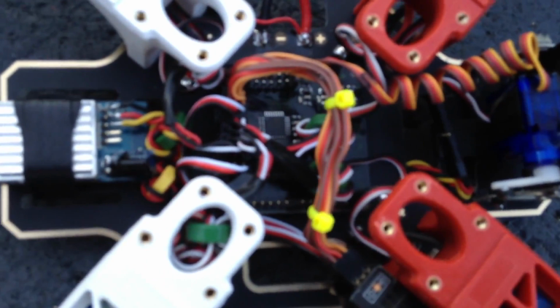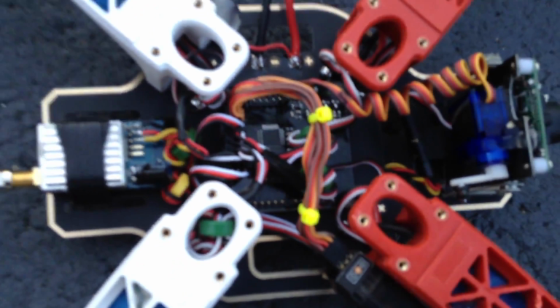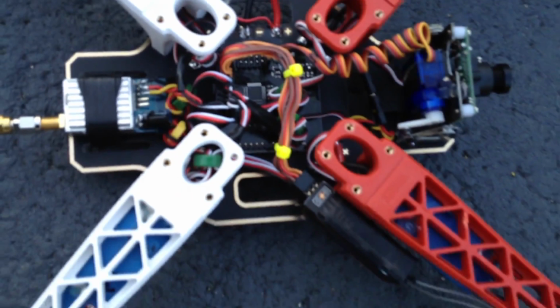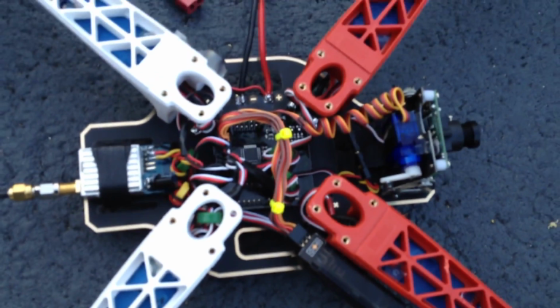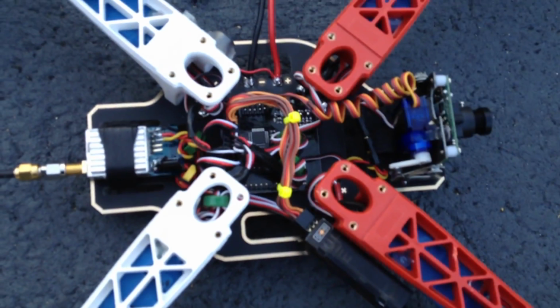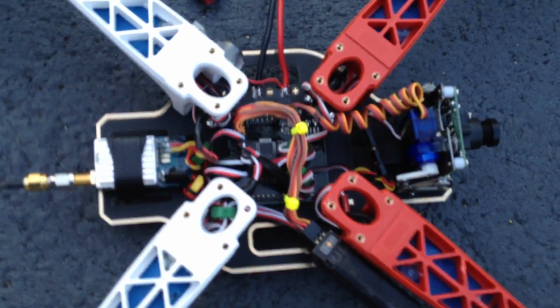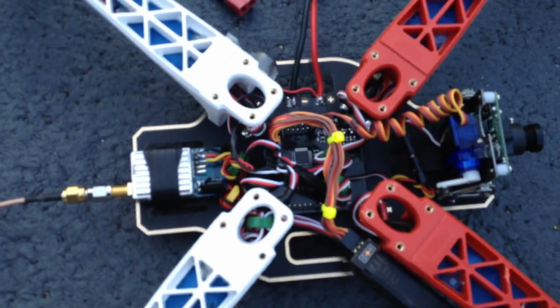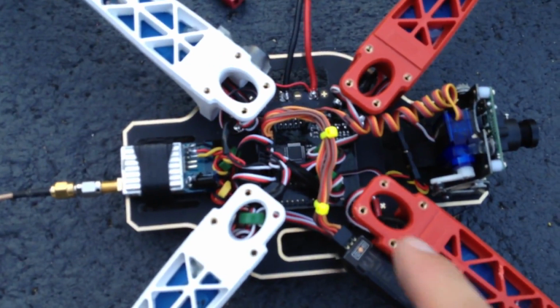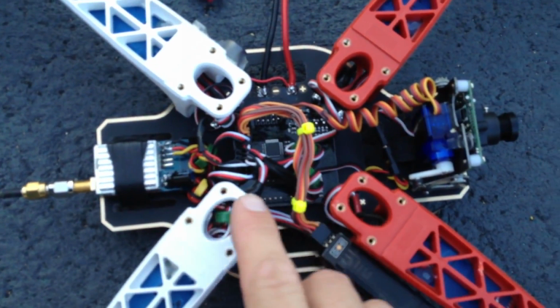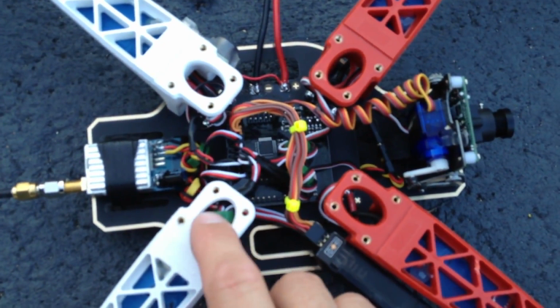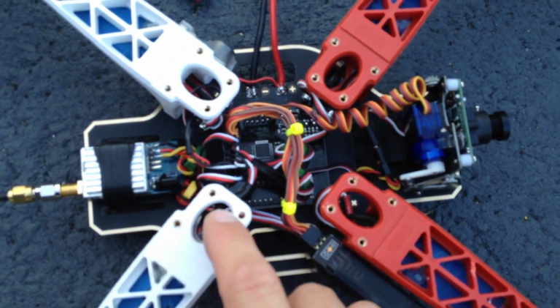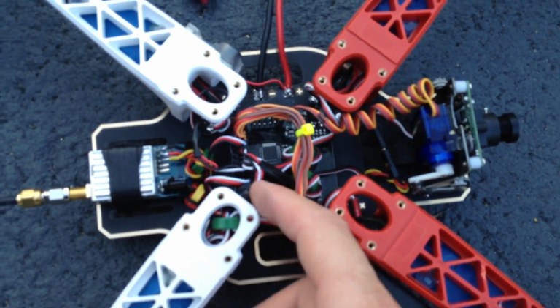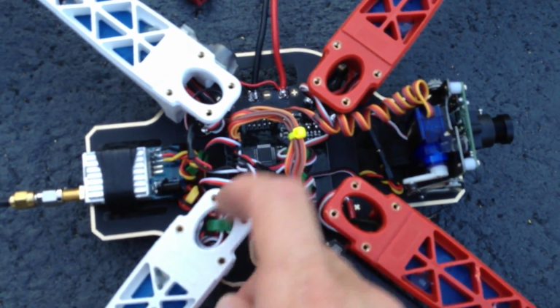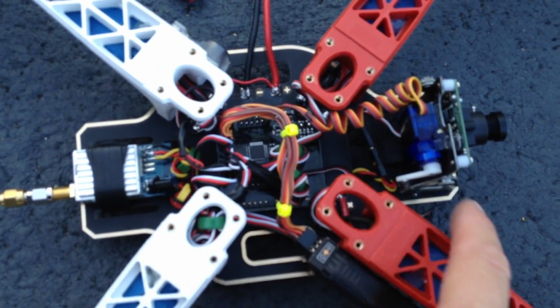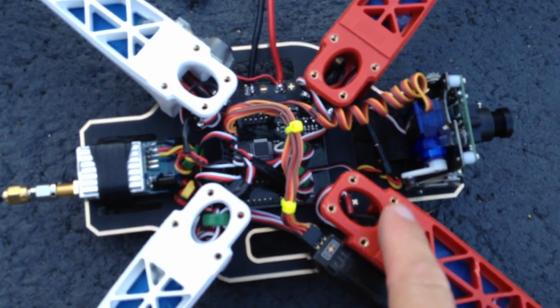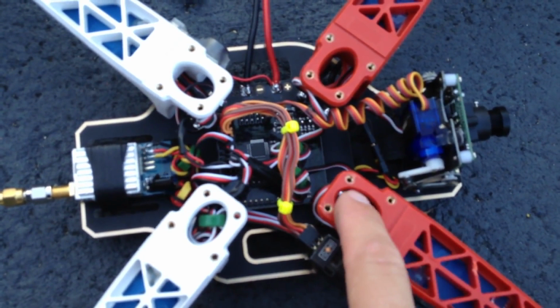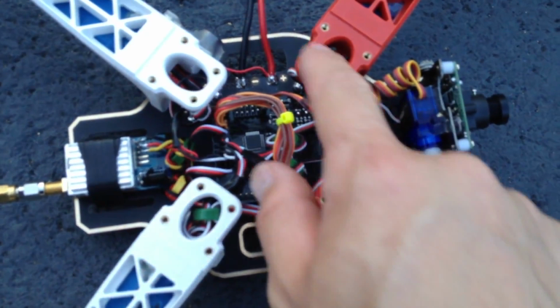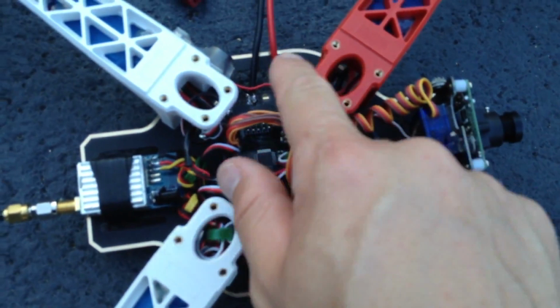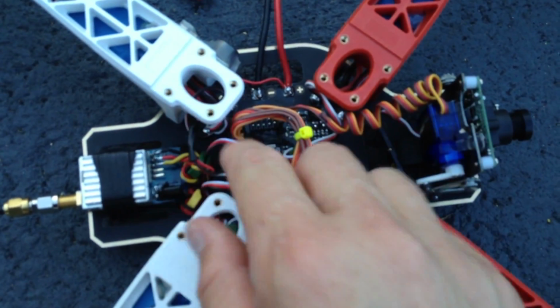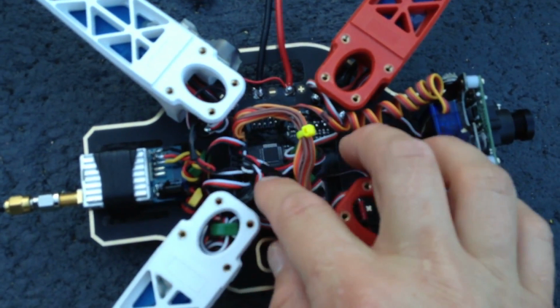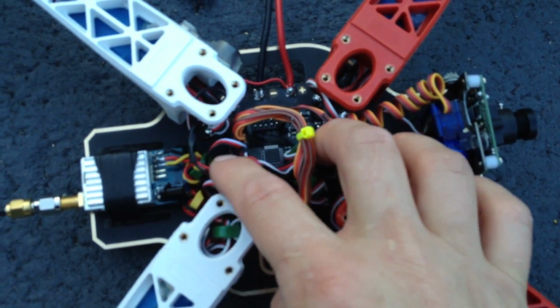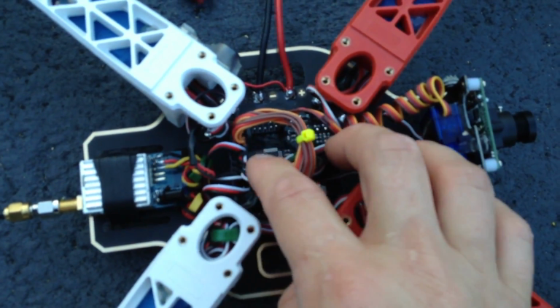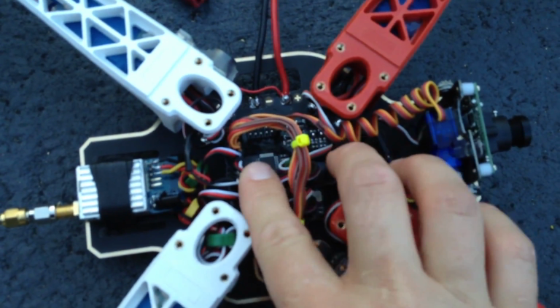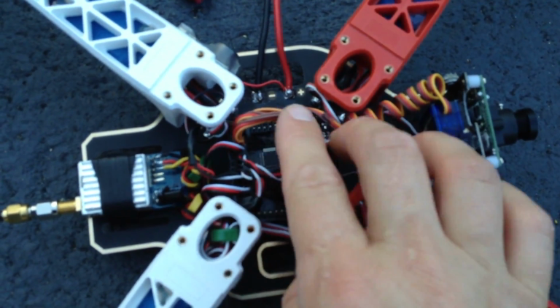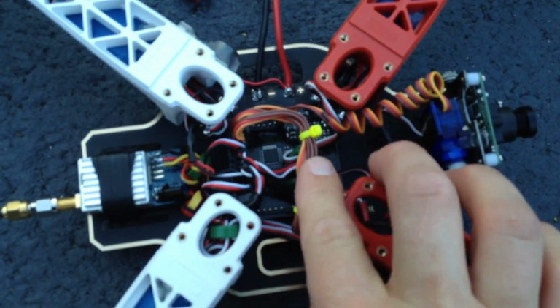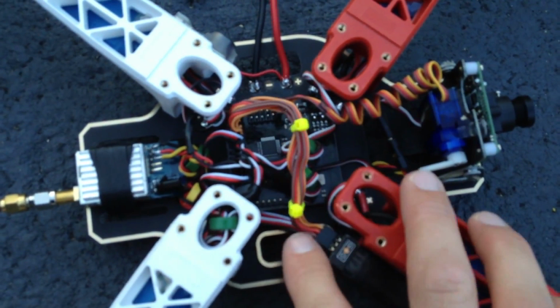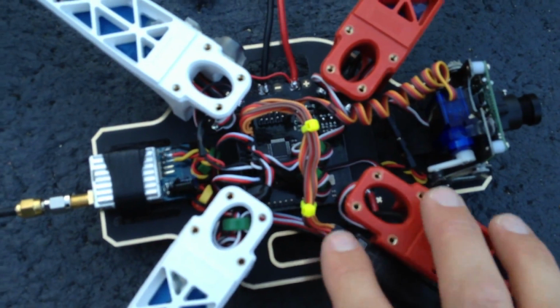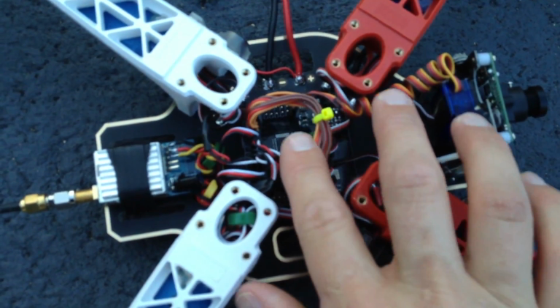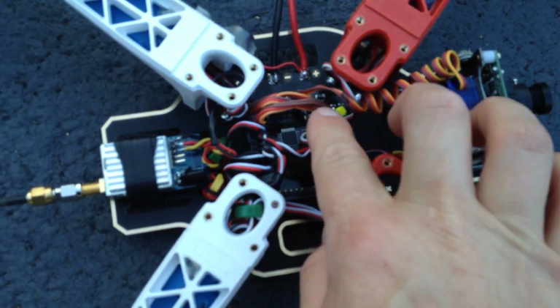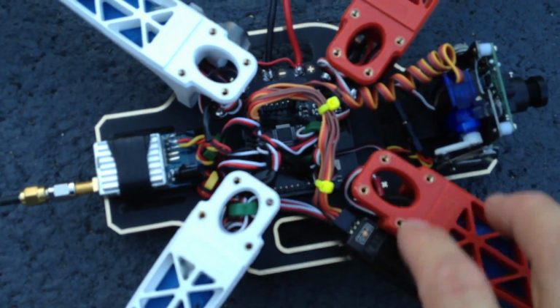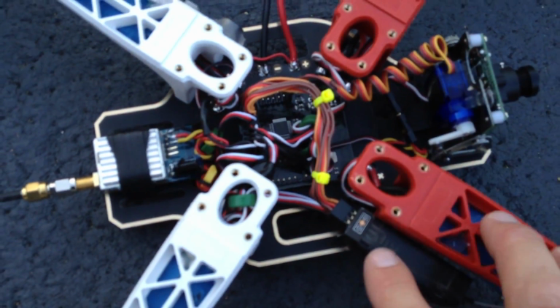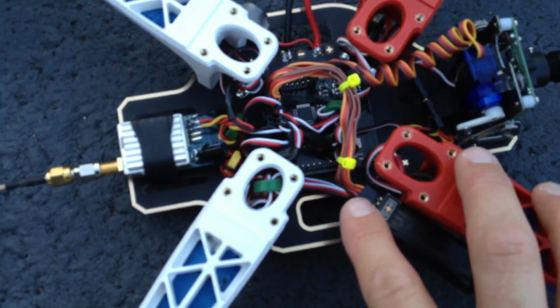Here's the wiring. Speed controls tucked up under each arm. That's the wiring for it — wee board wiring.